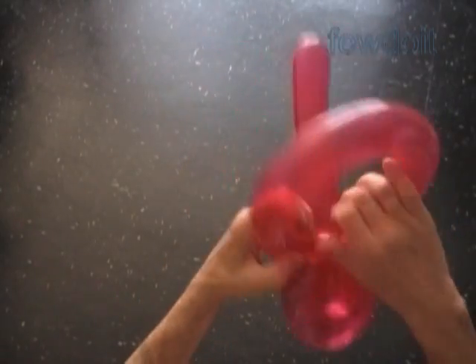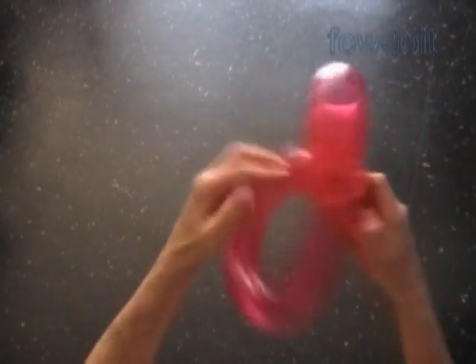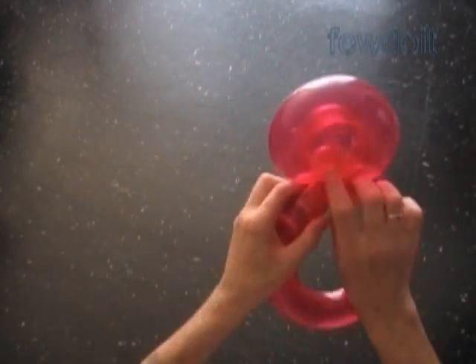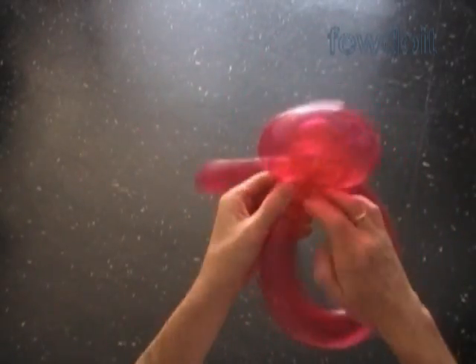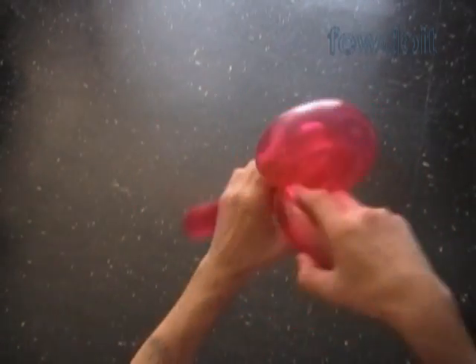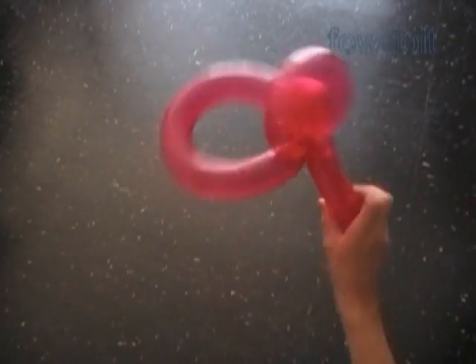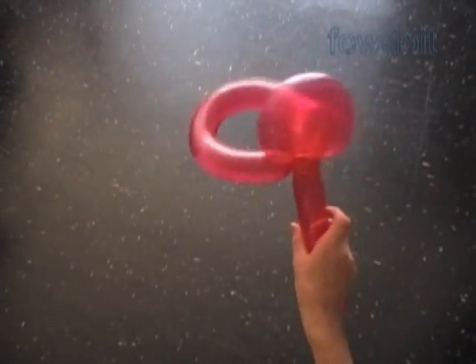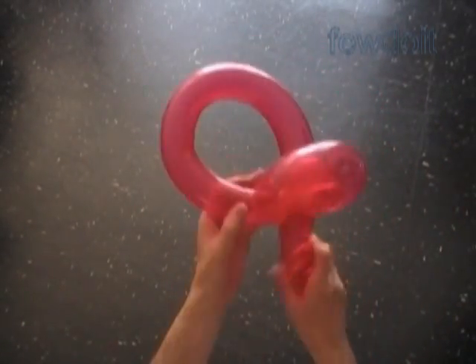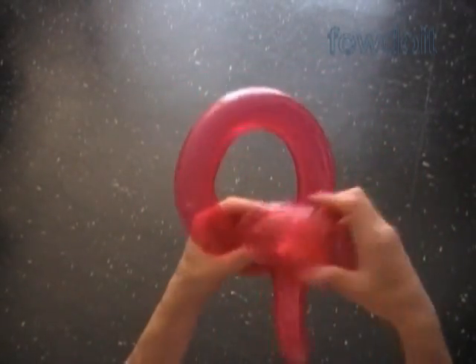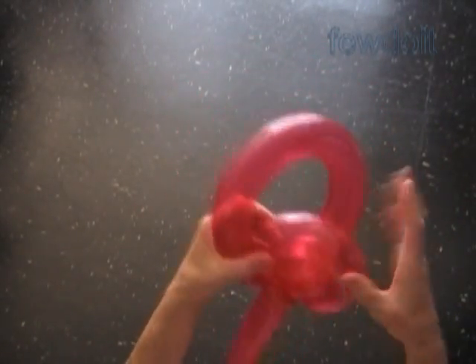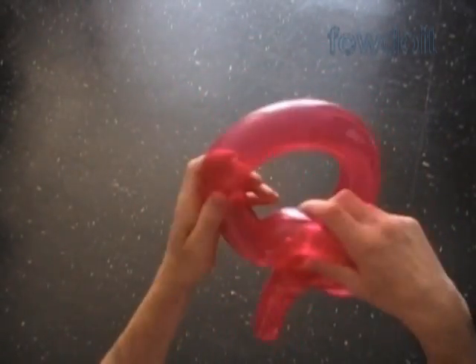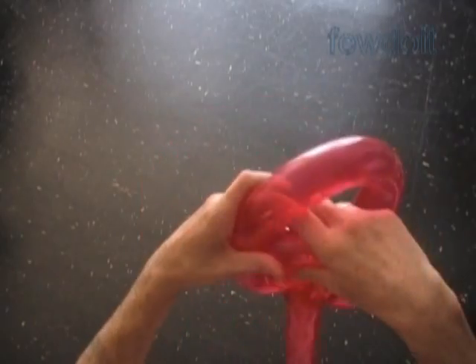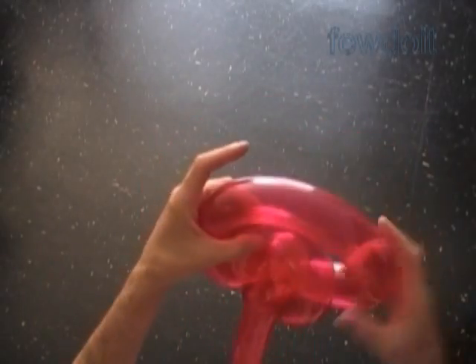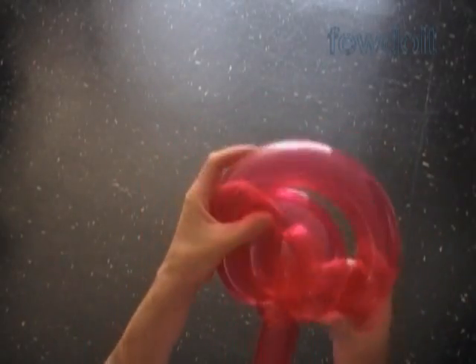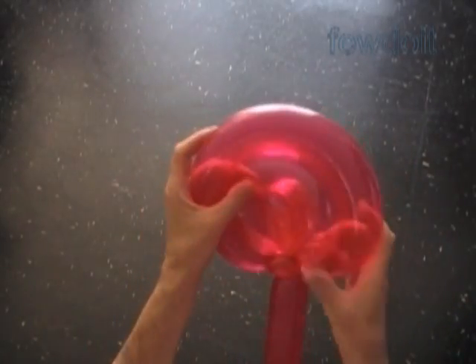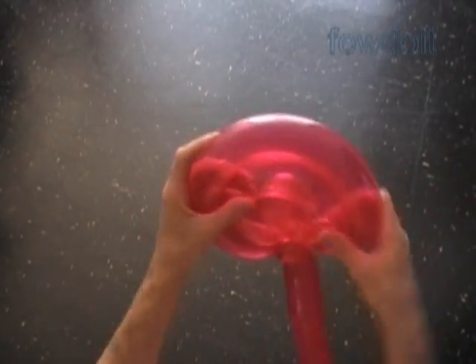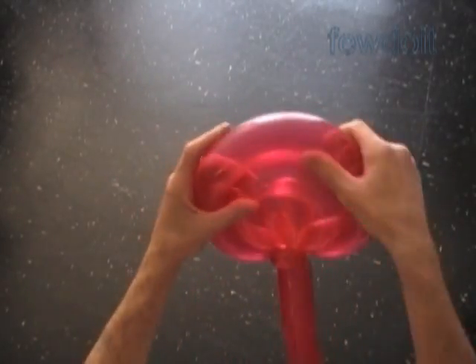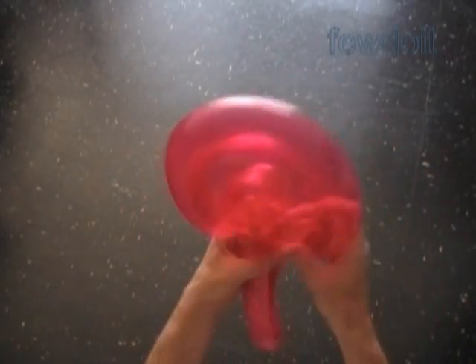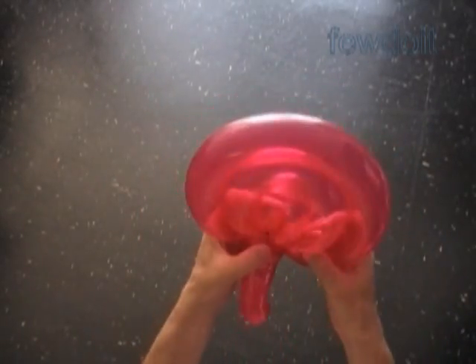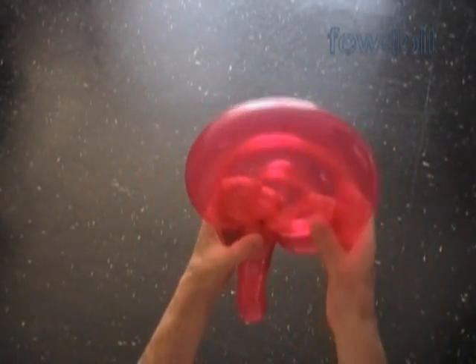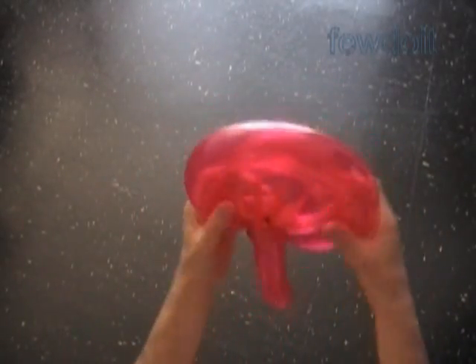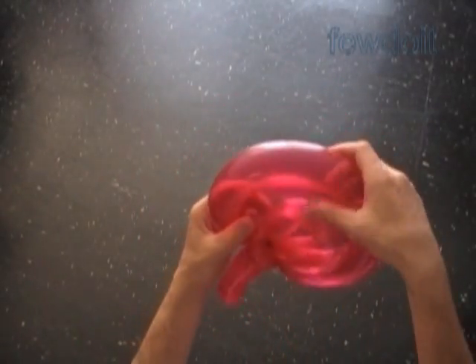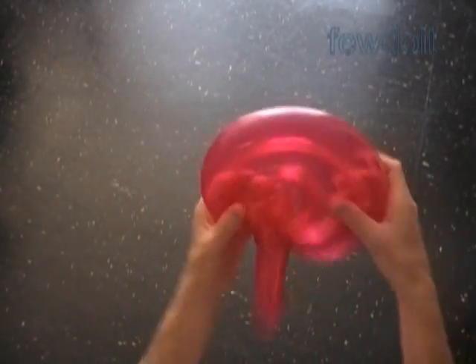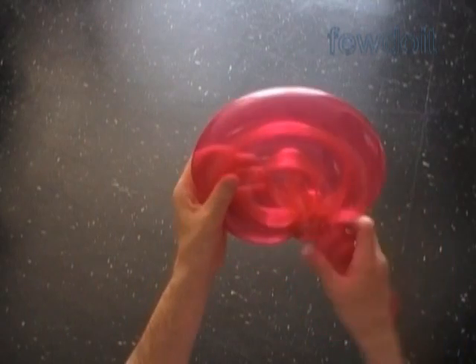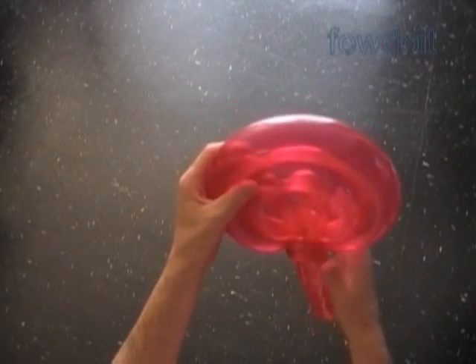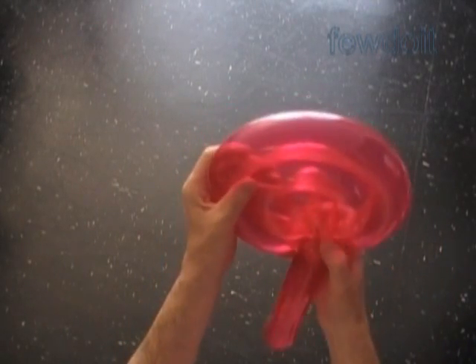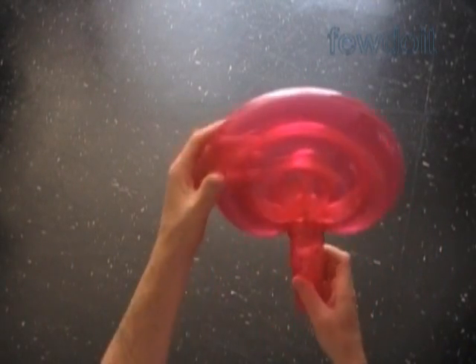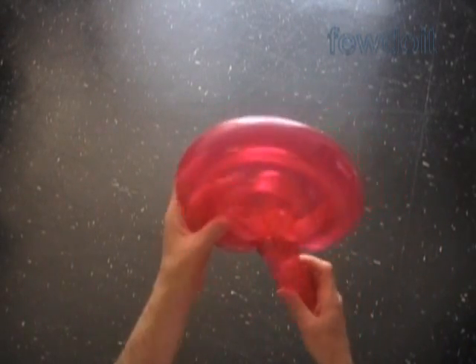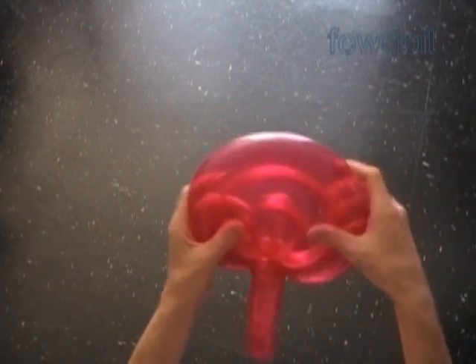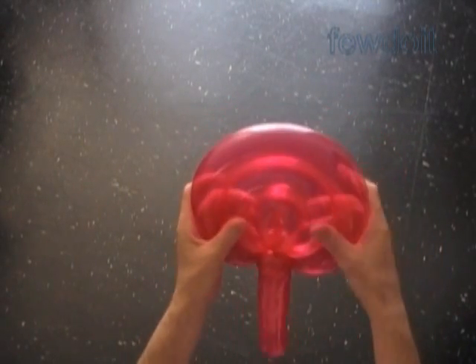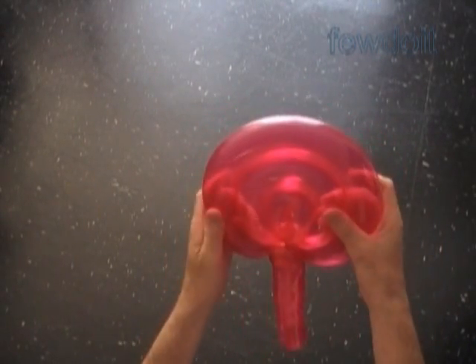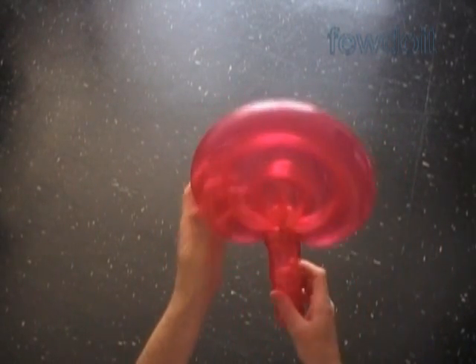Now let's very gently force our sculpture inside of the loop of the fifth bubble. Fix all bubbles in proper positions. Ta-da! Congratulations! We have made a lollipop or hand fan.